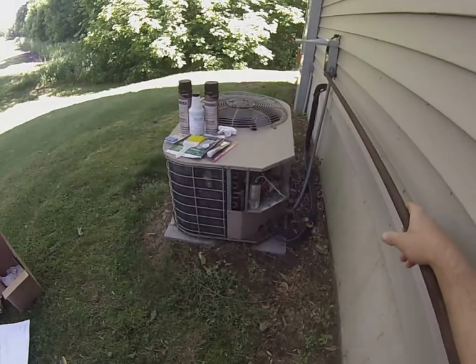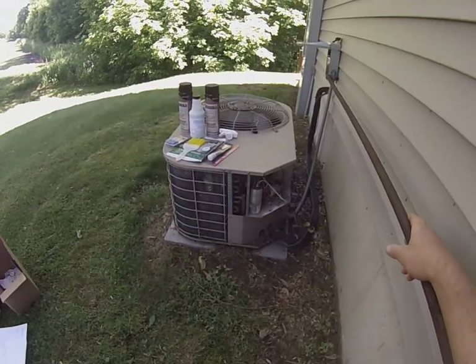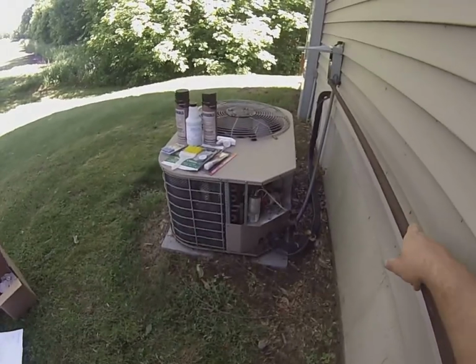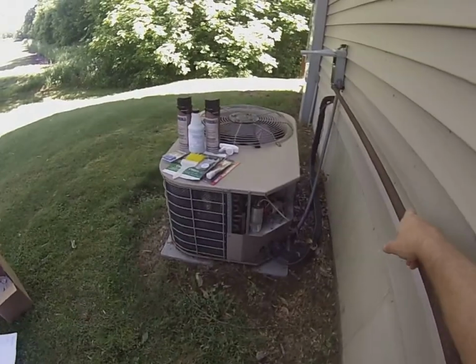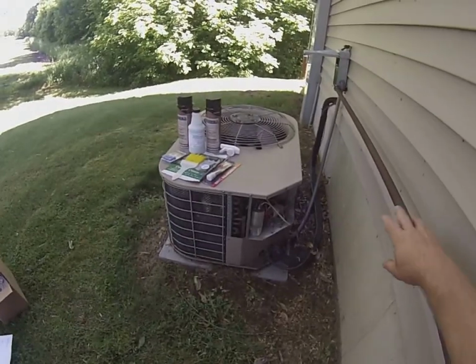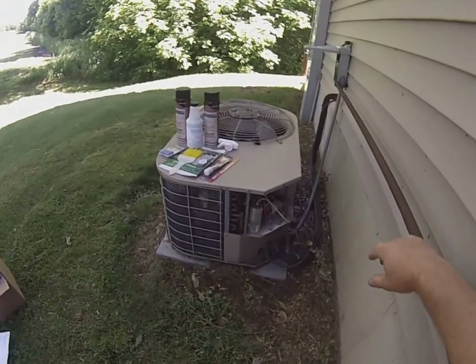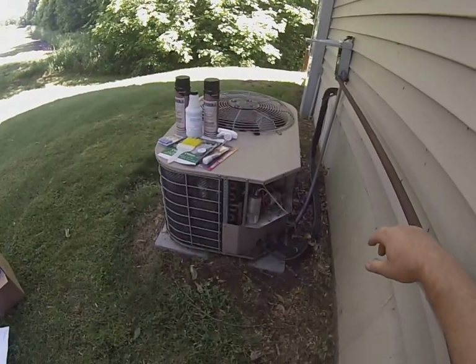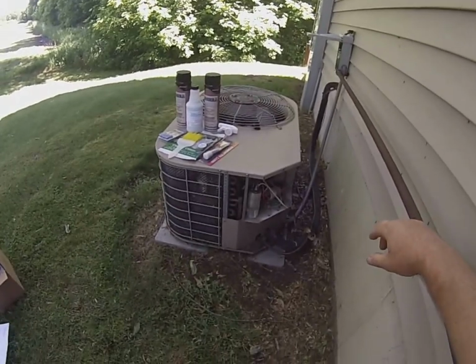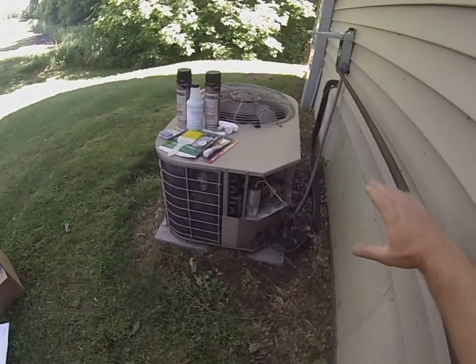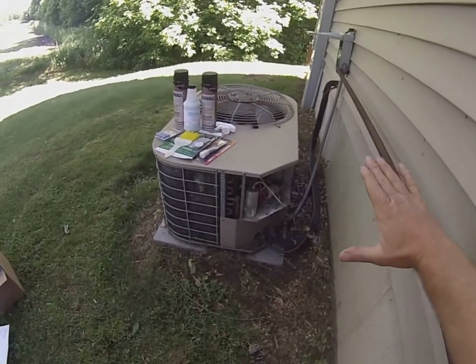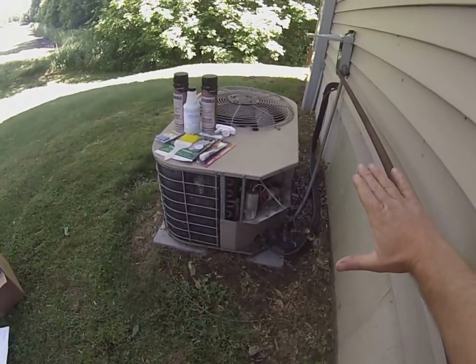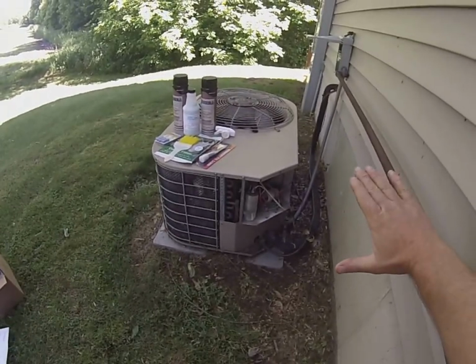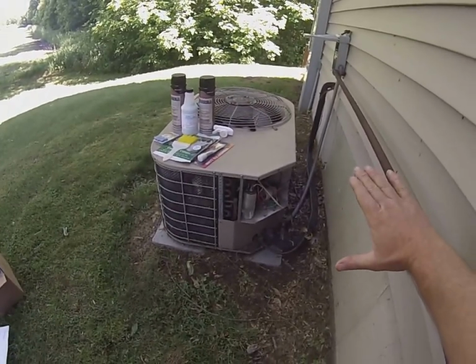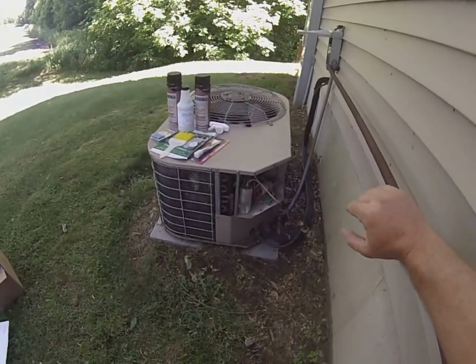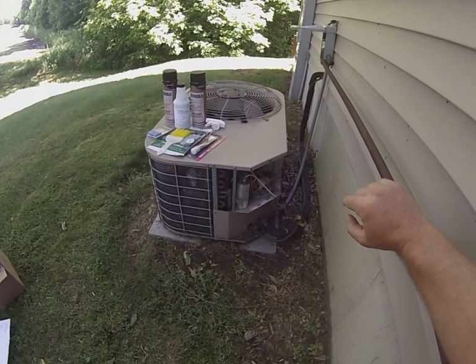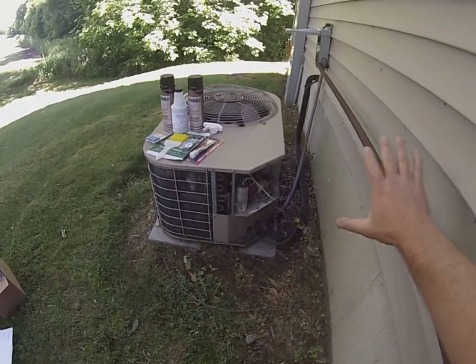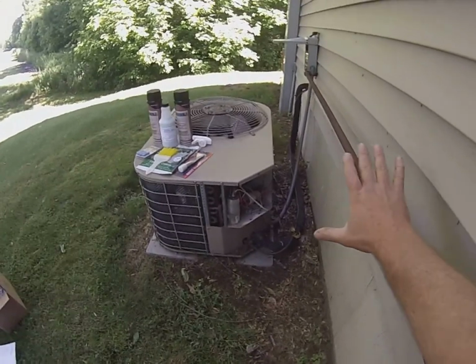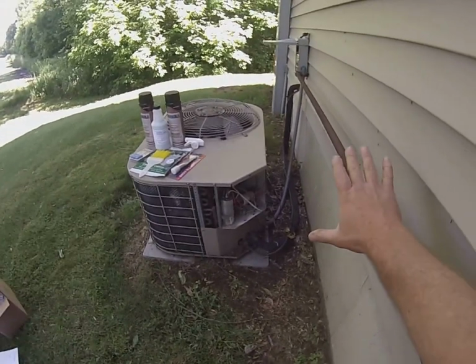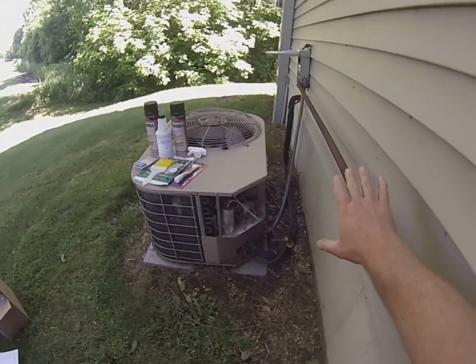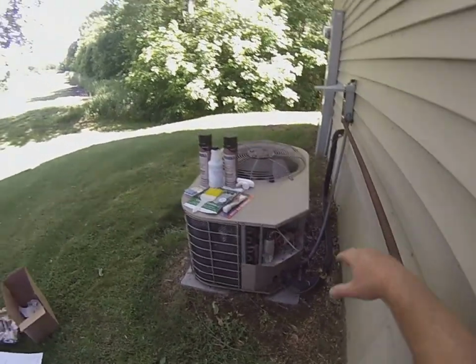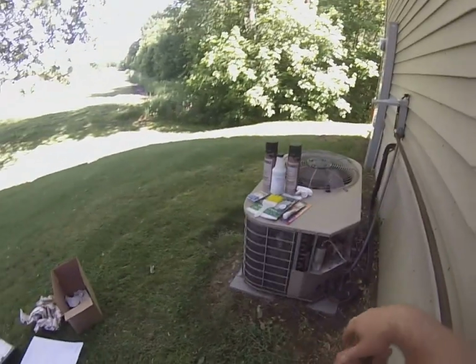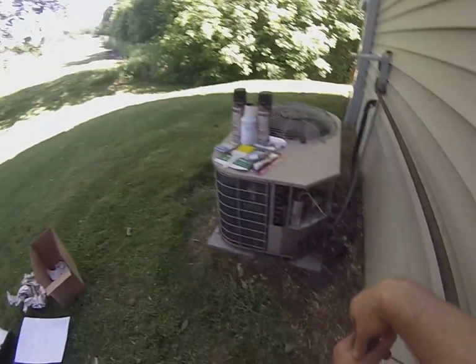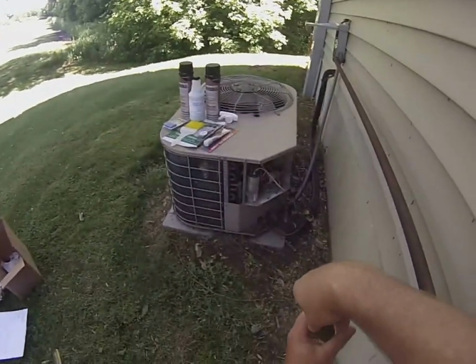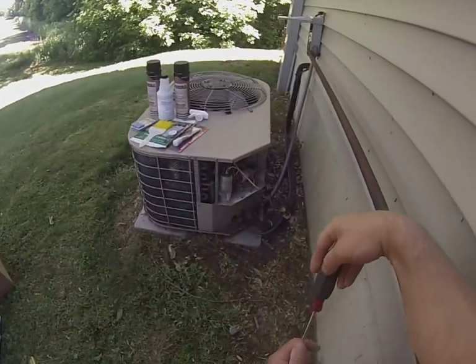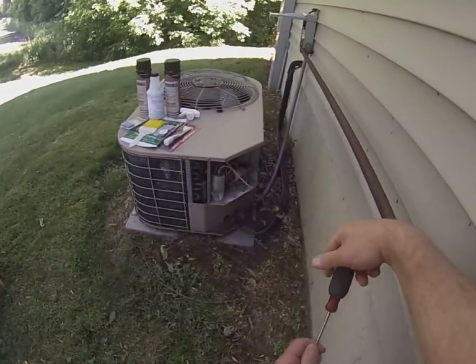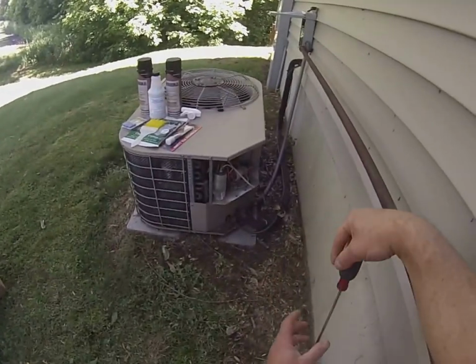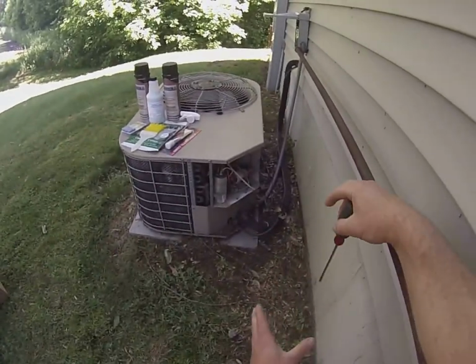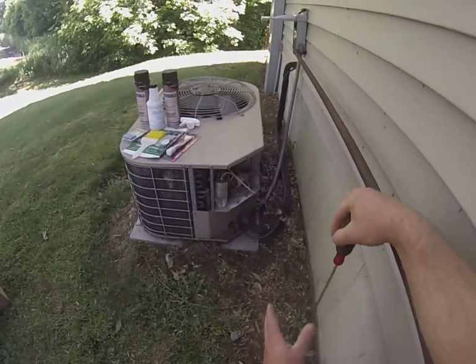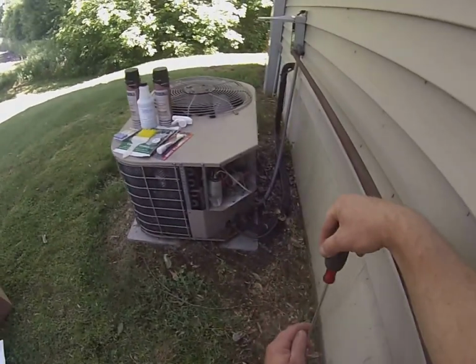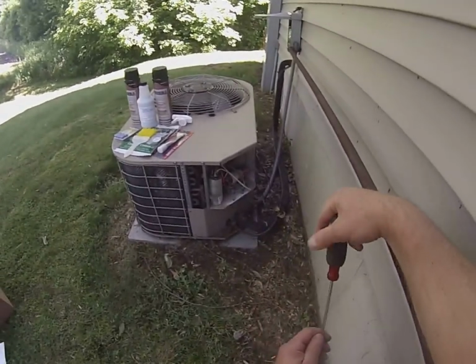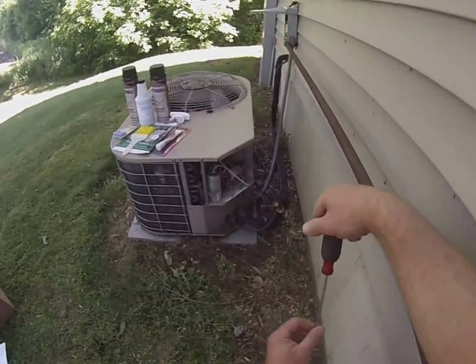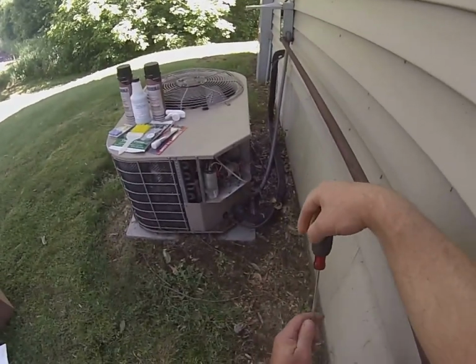Hey everybody, Terry here with HVAC Maintenance at MainSupplies.com. We're just going to talk a little bit today about the basic concept of how an air conditioner works.